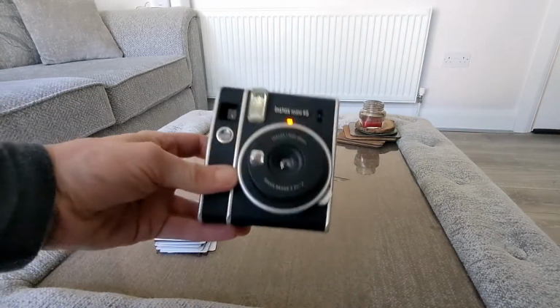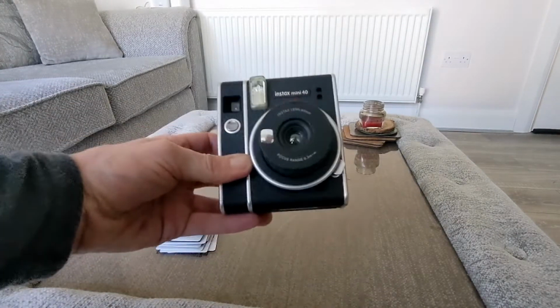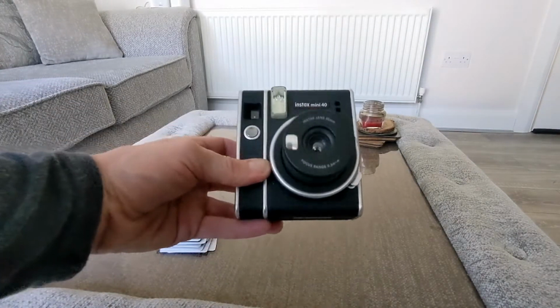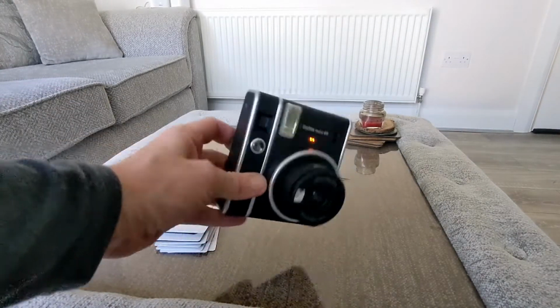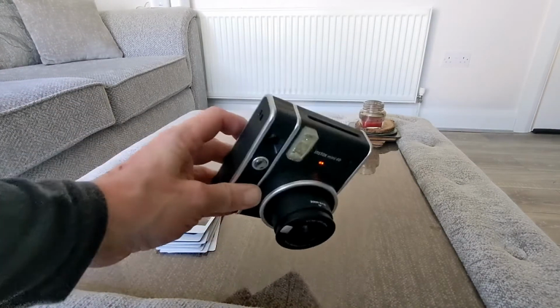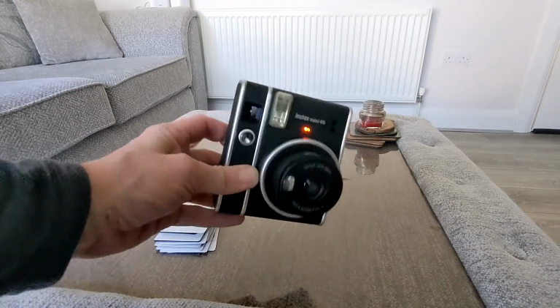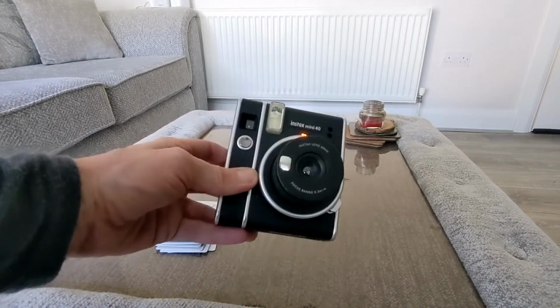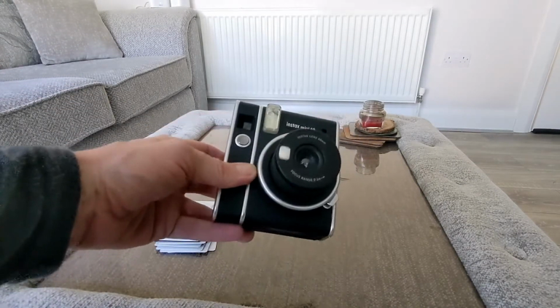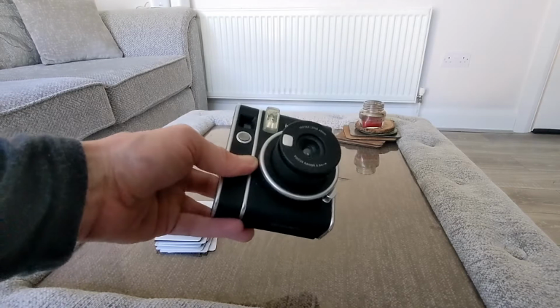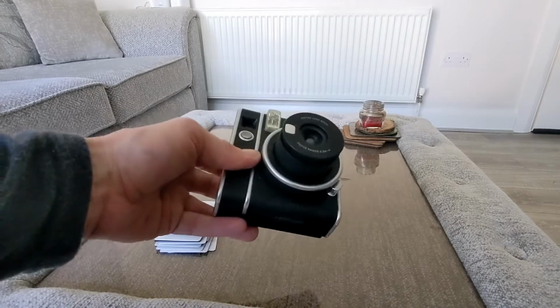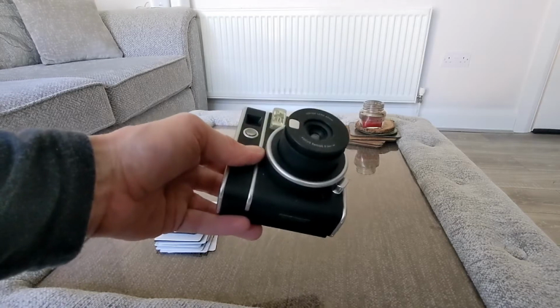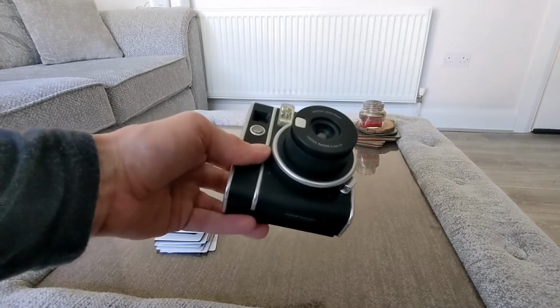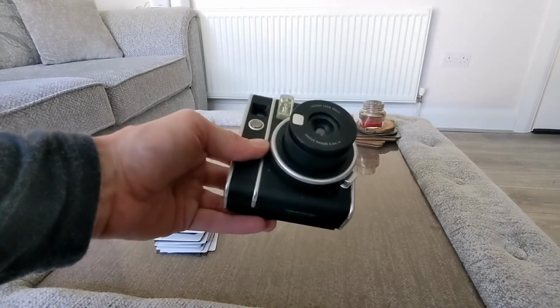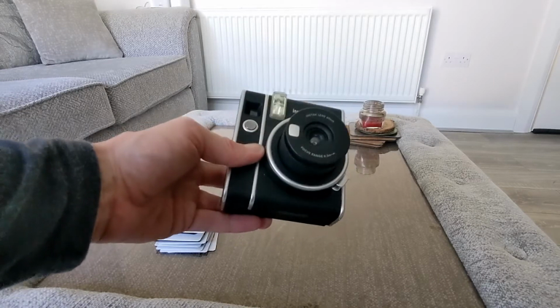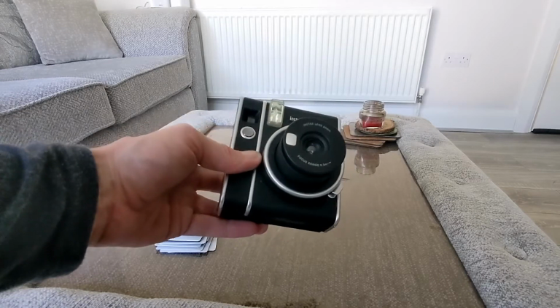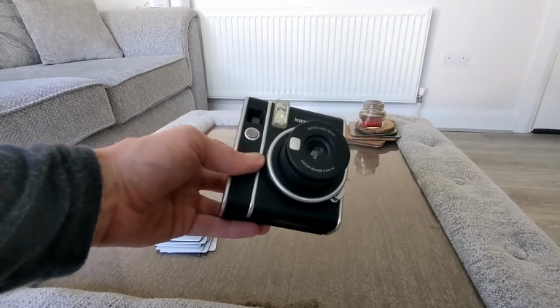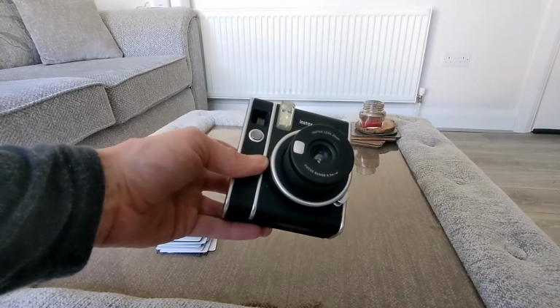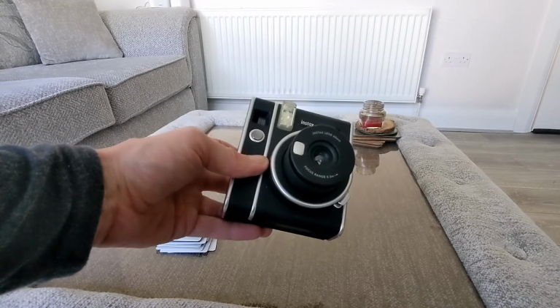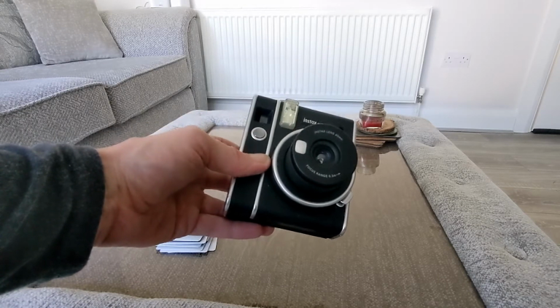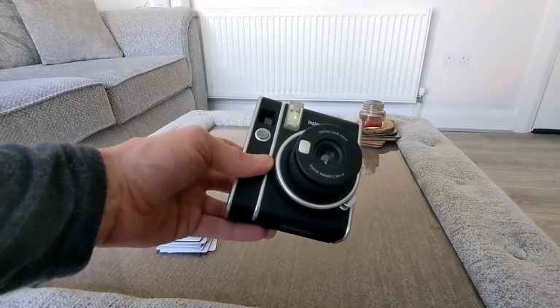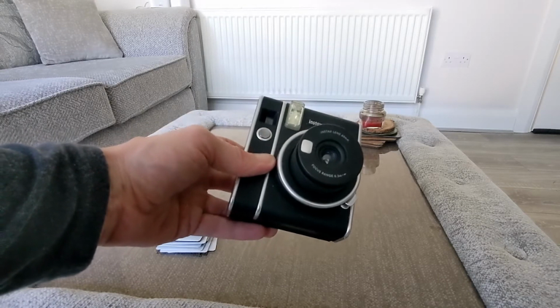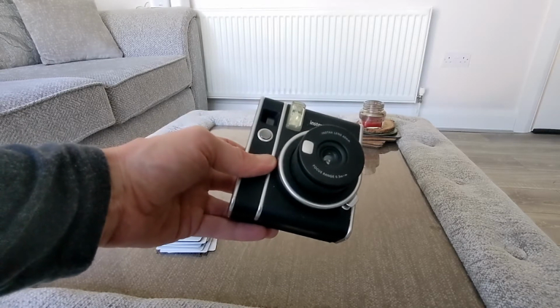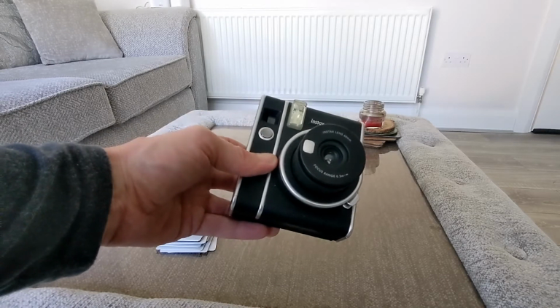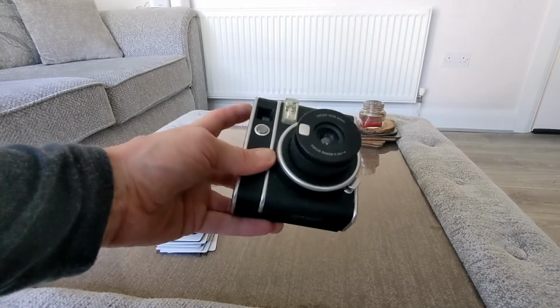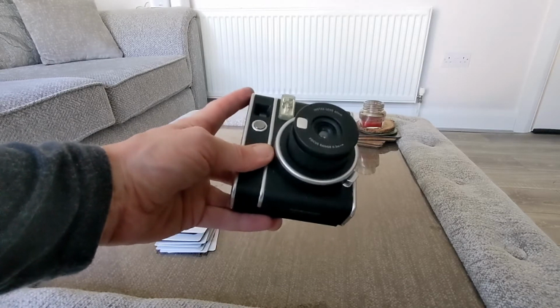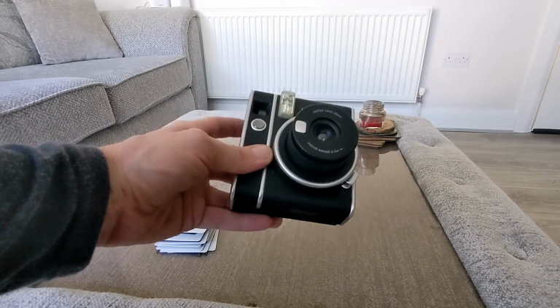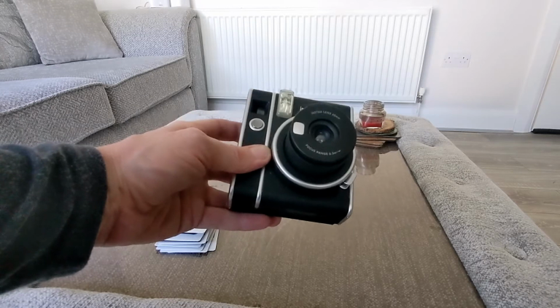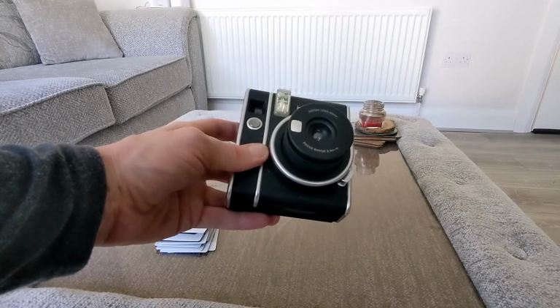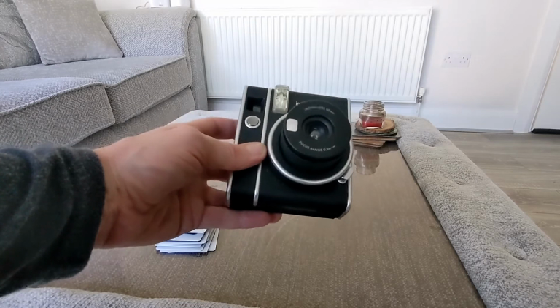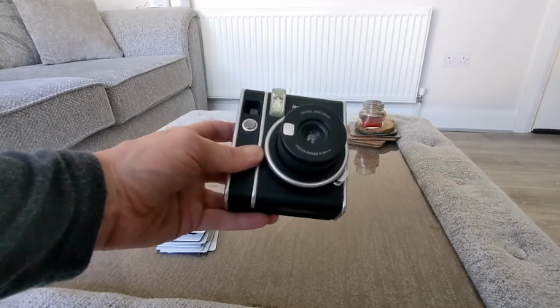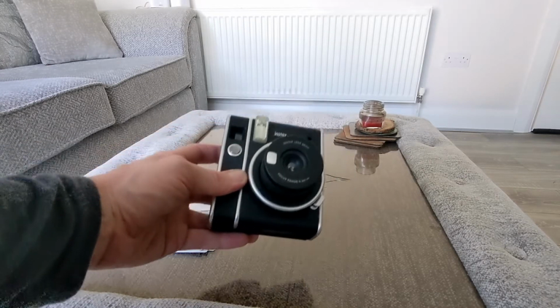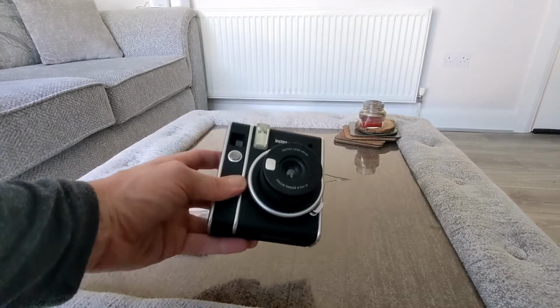Now it is a little bit on the bulky side as you can see, but it just takes pictures. It's different than using your smartphone — it's got a nice flash, it's got a viewfinder, and you also get a selfie mode on this, which is a nice feature to have.